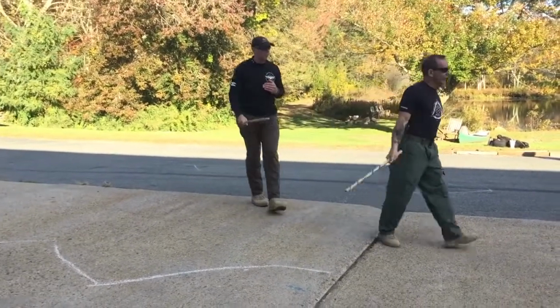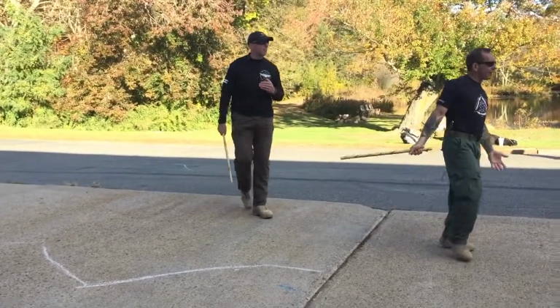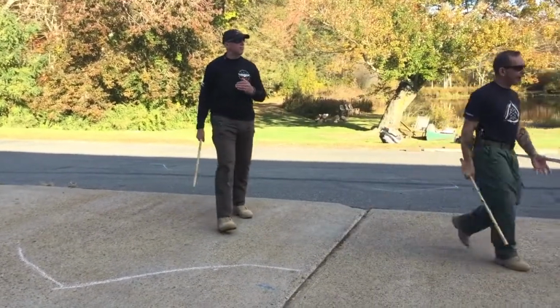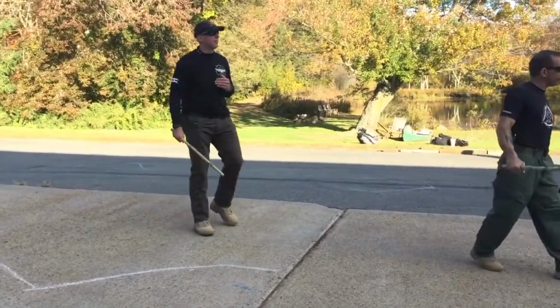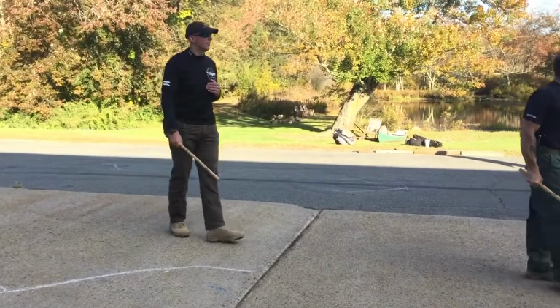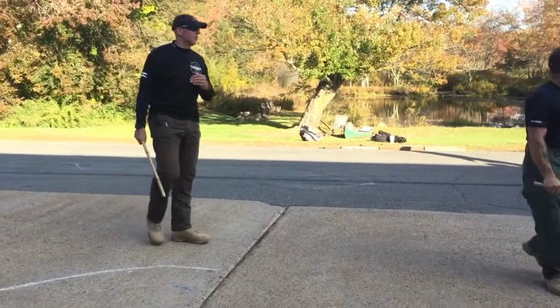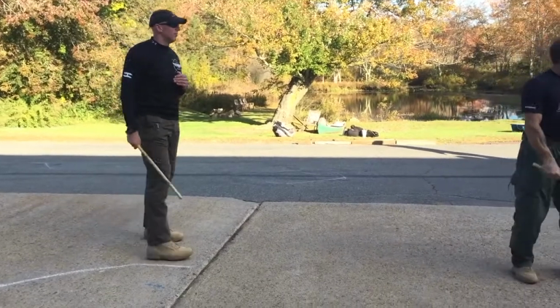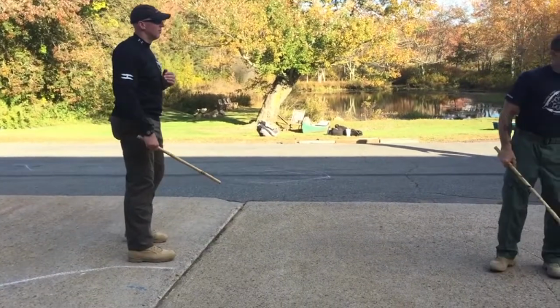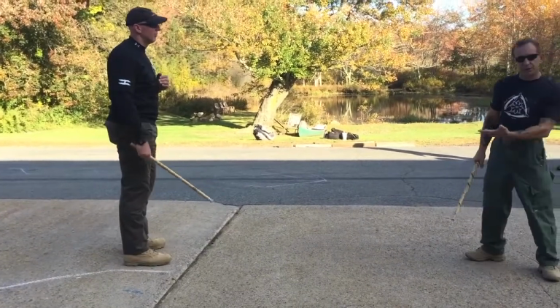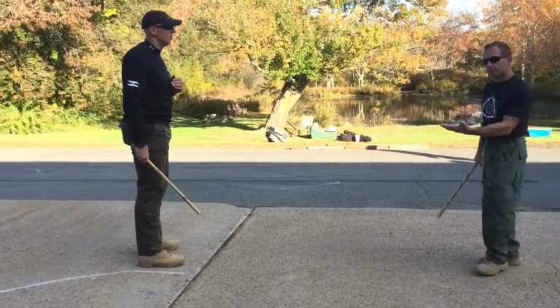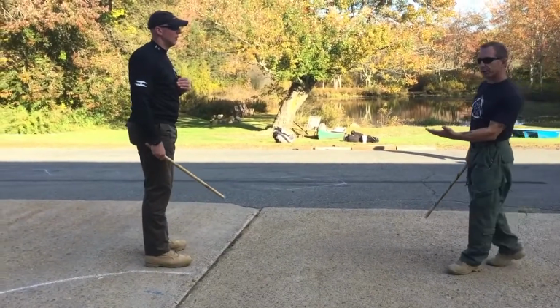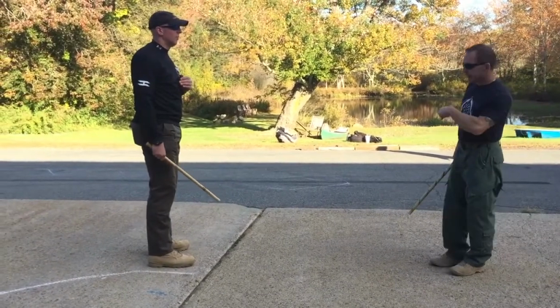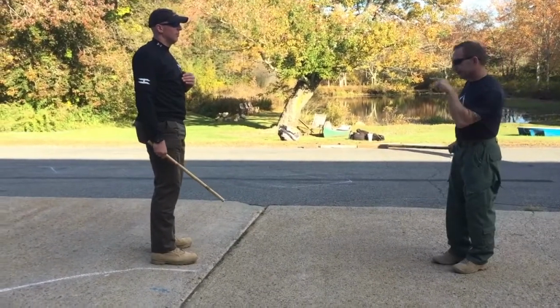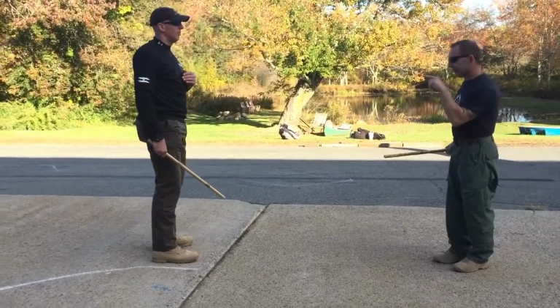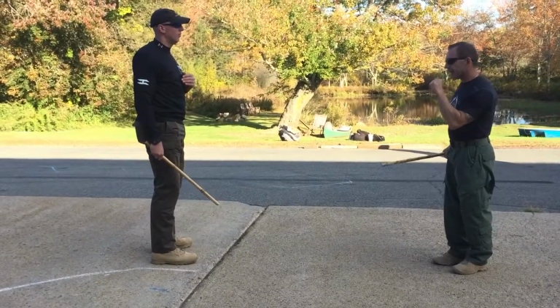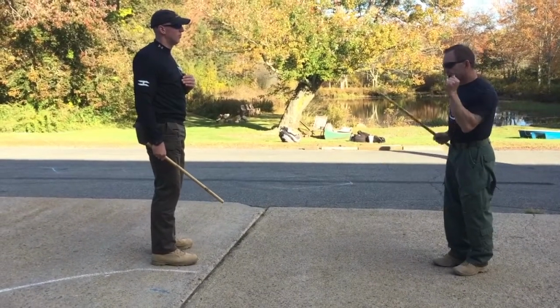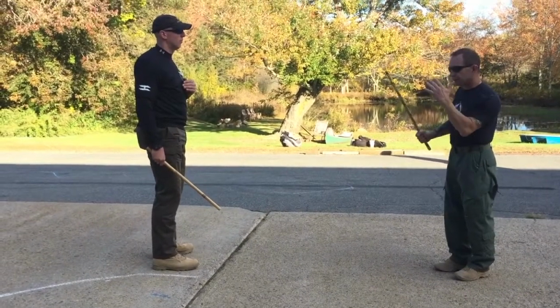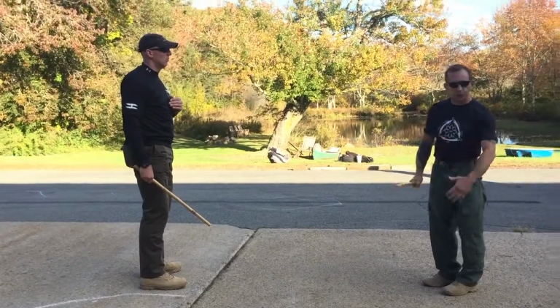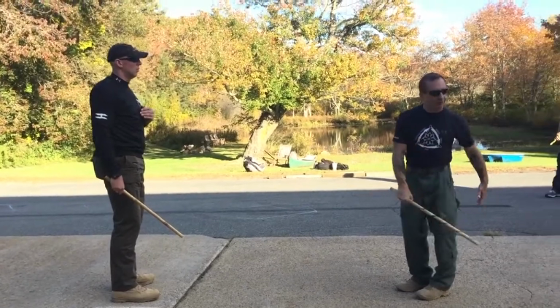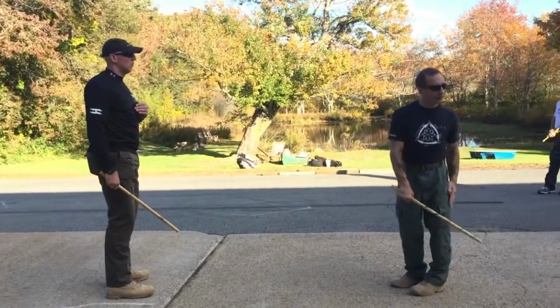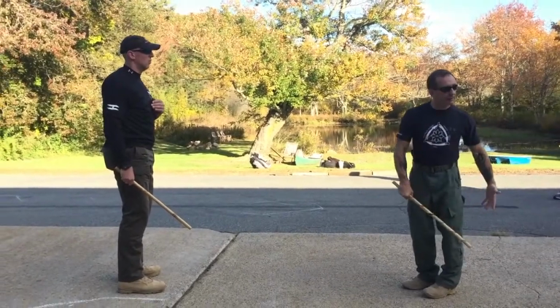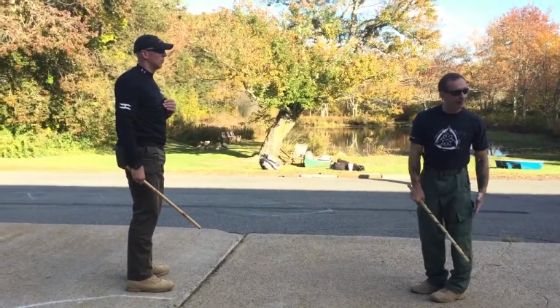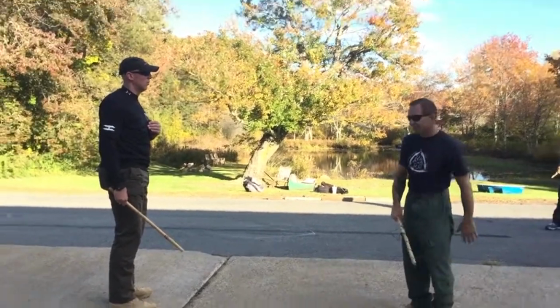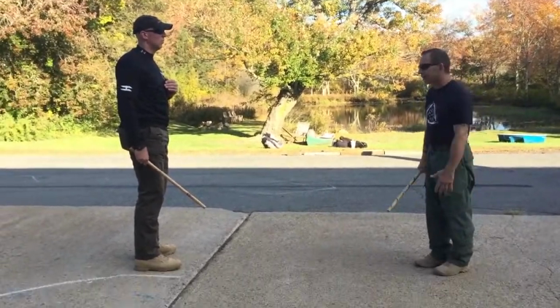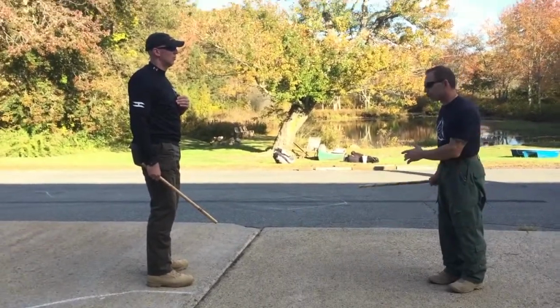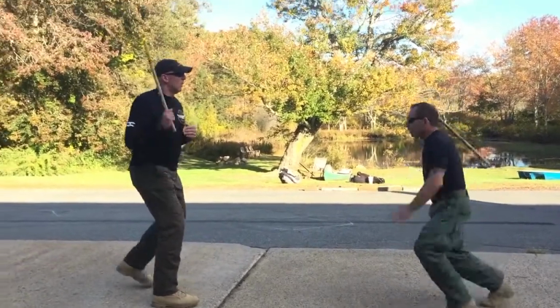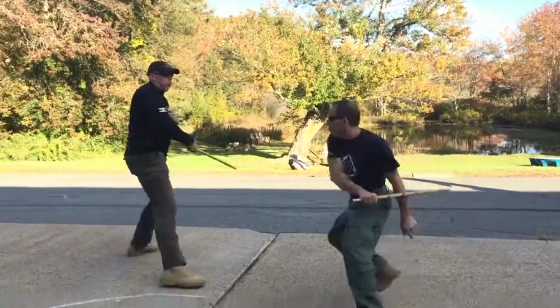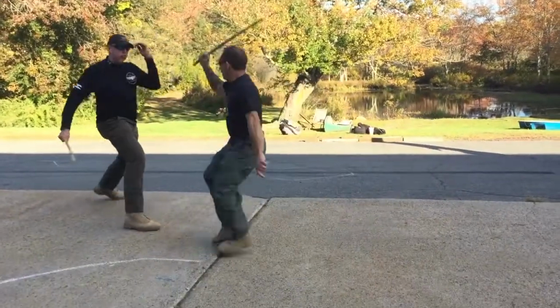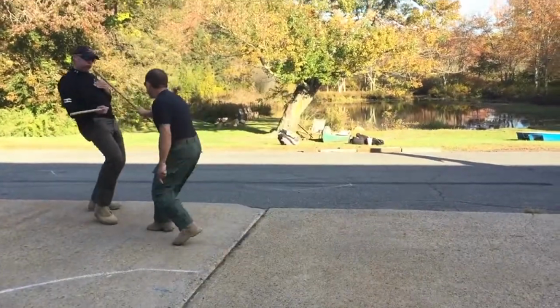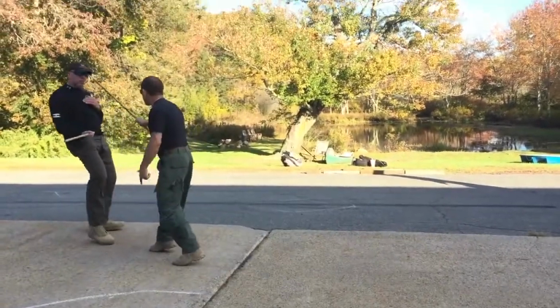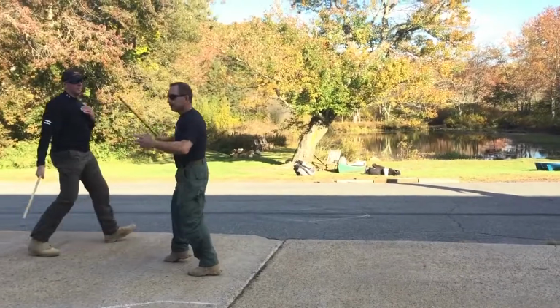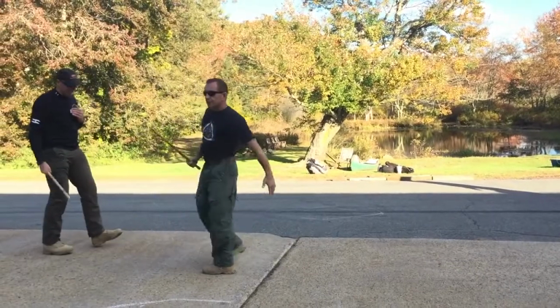Why should I have to hit your hand to show you that hitting? That's not smart training. This is the authentic way that the Filipinos invented this training — this is exactly it, I can assure you. One, two, done.